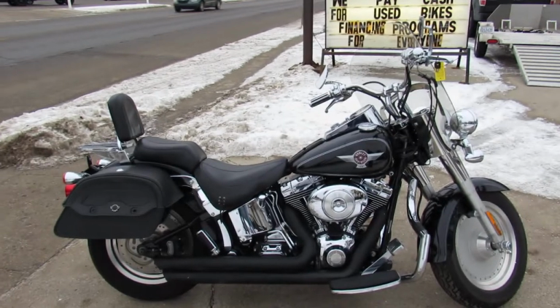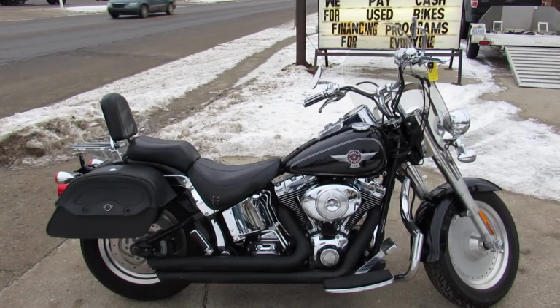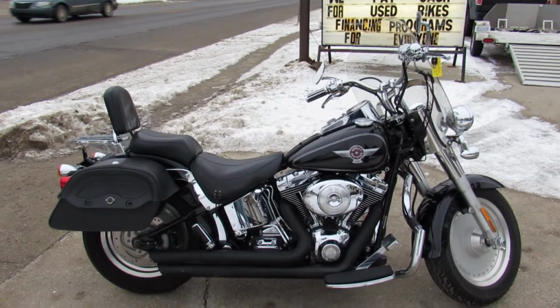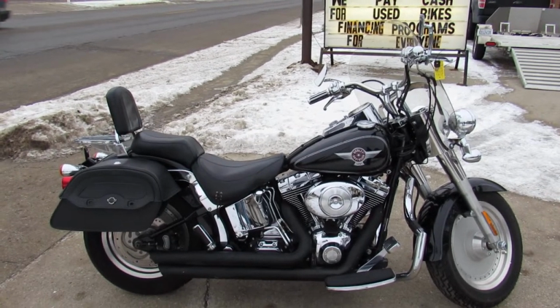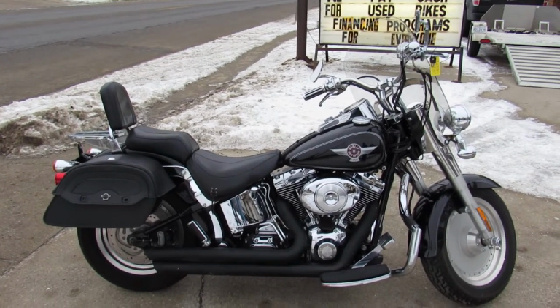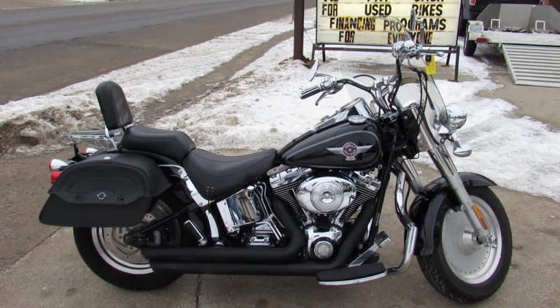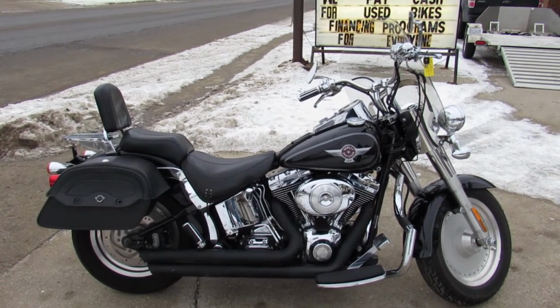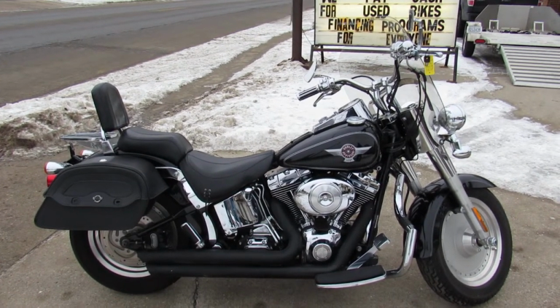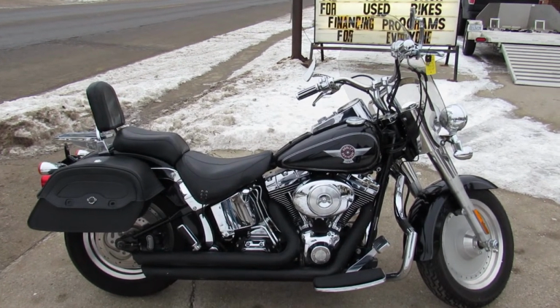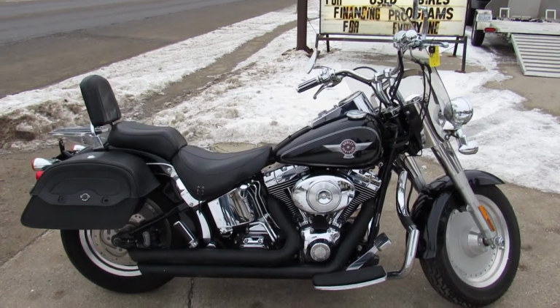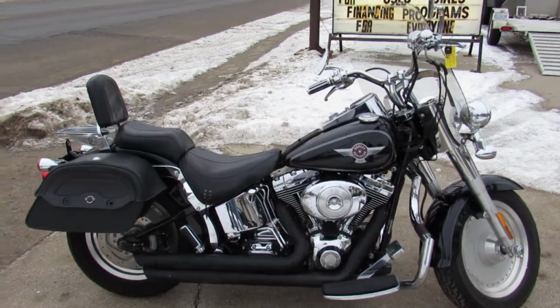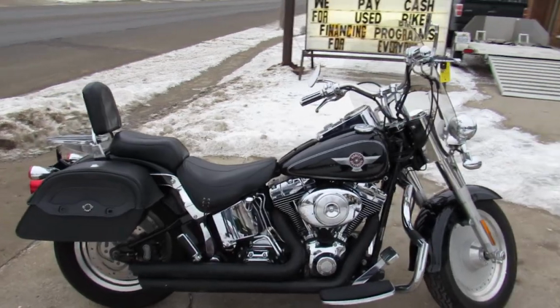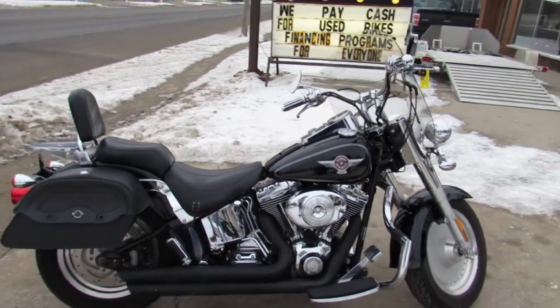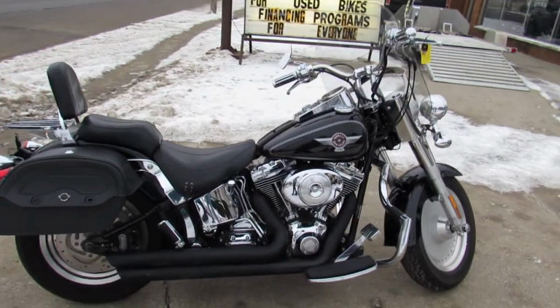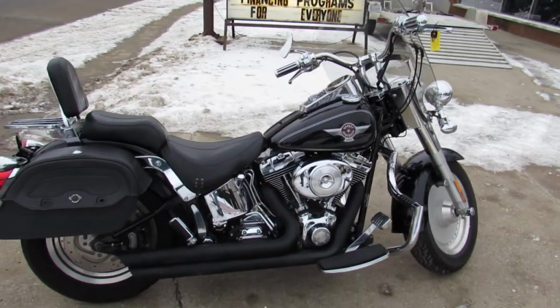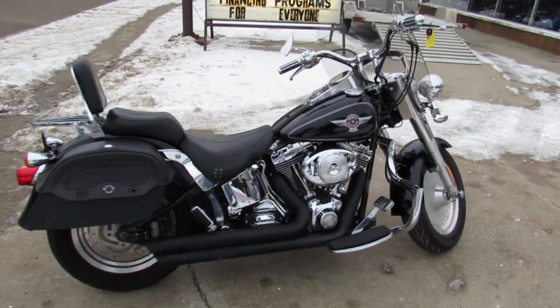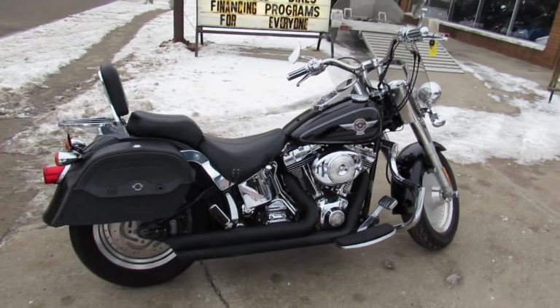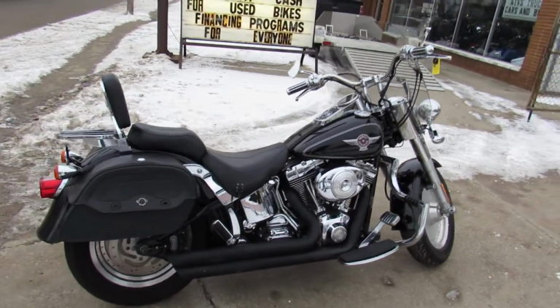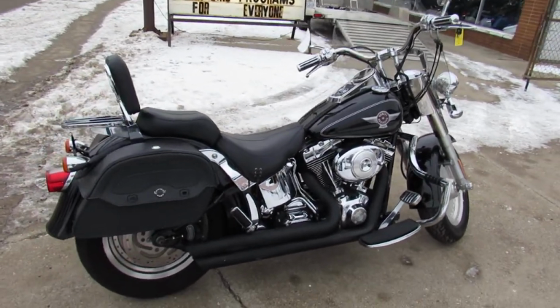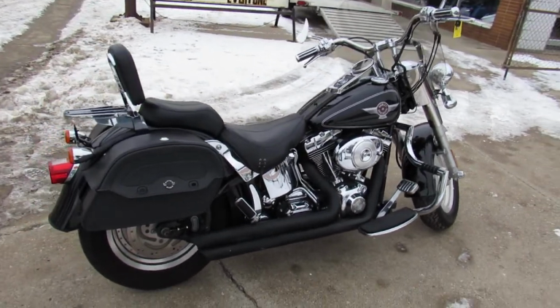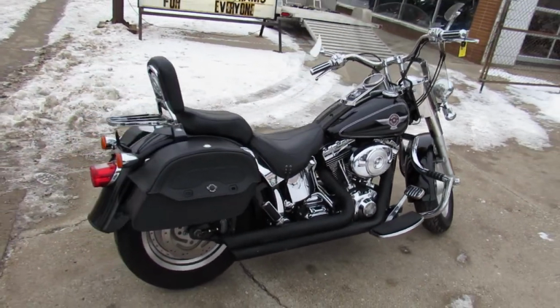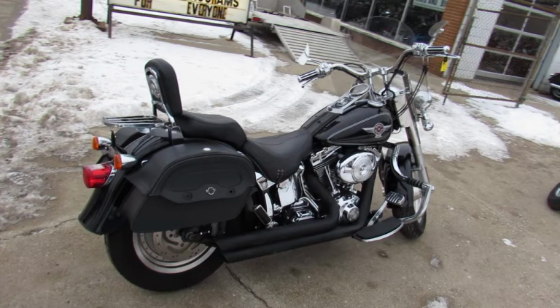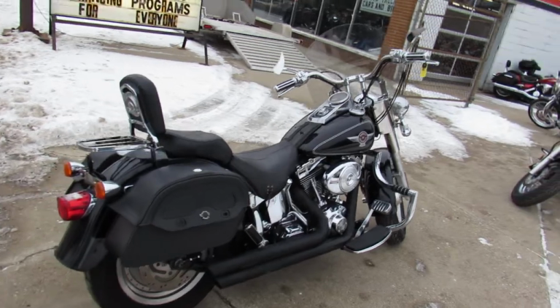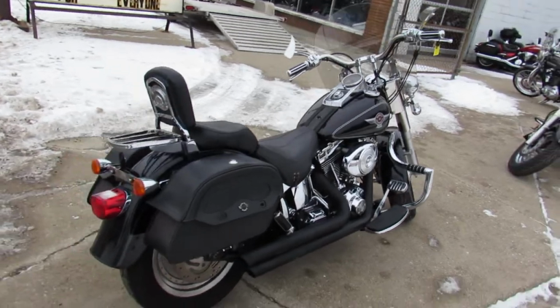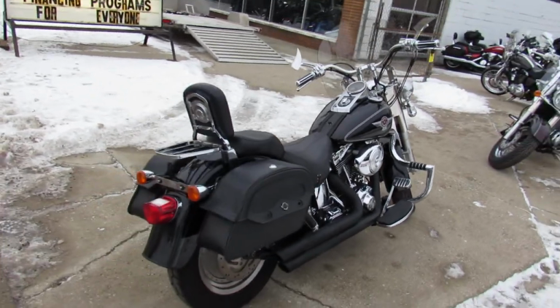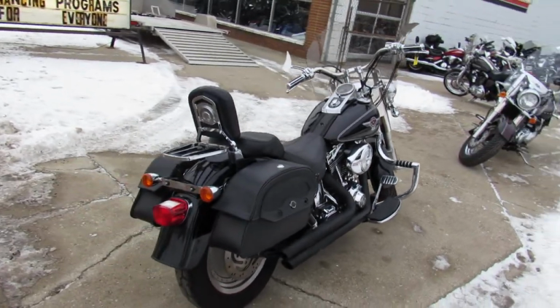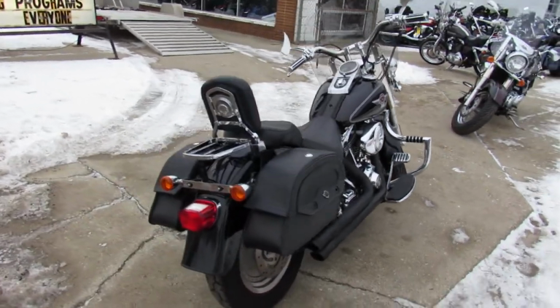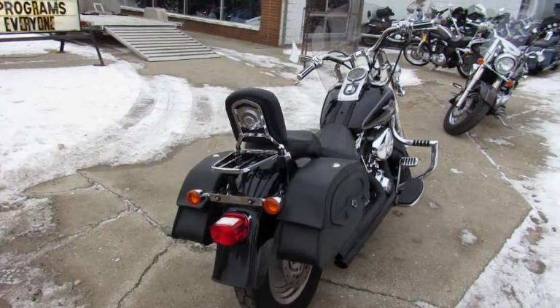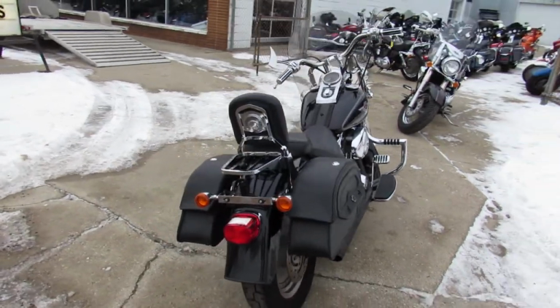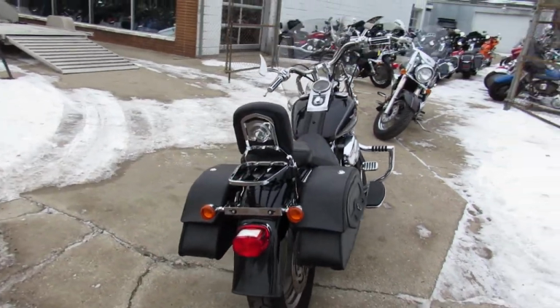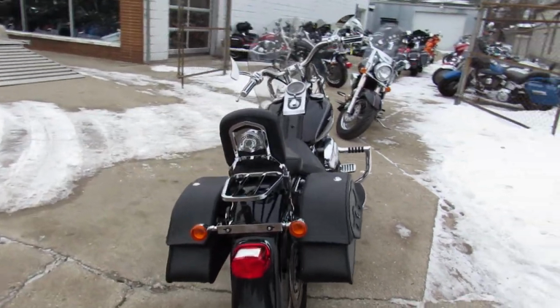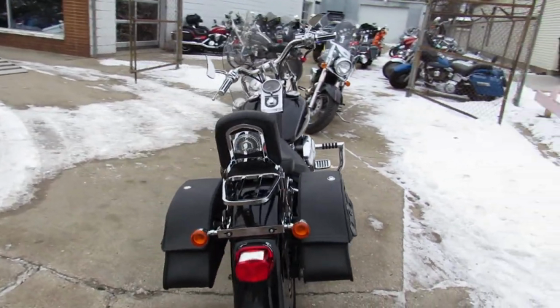What's going on guys? It's Approval Power Sports, used Harley-Davidson headquarters. We got over 400 used Harleys — anybody looking for a Harley, we got it. Today we're doing a video on the 2006 Harley-Davidson Fat Boy.